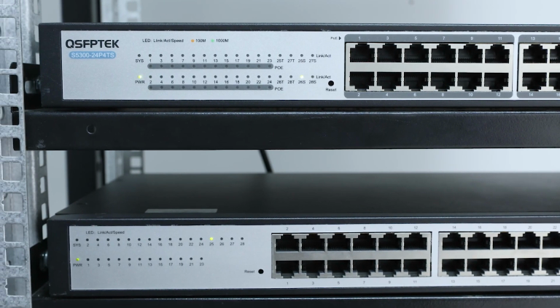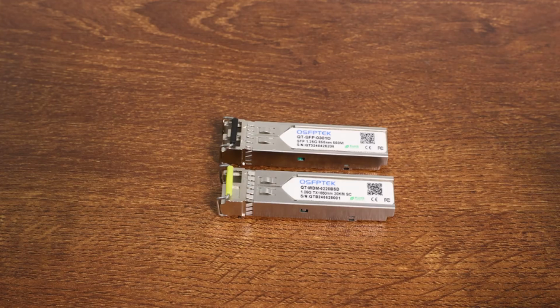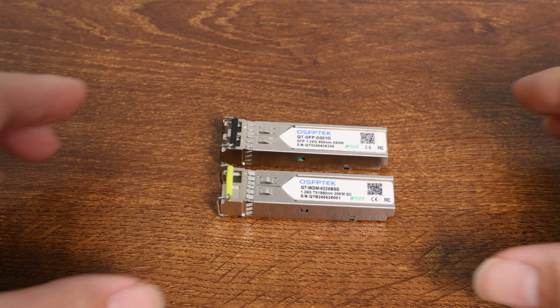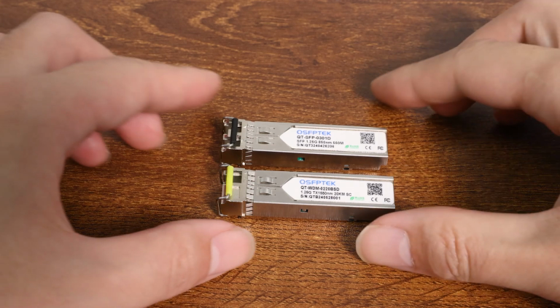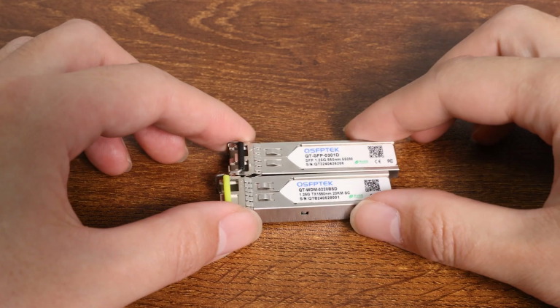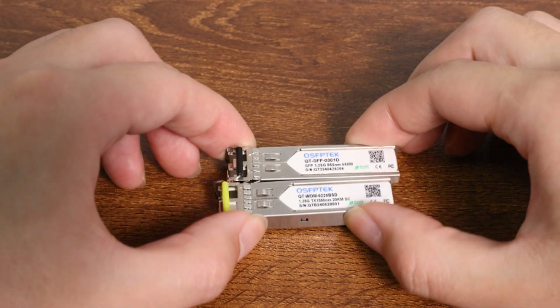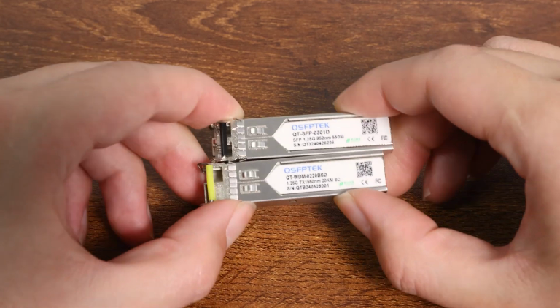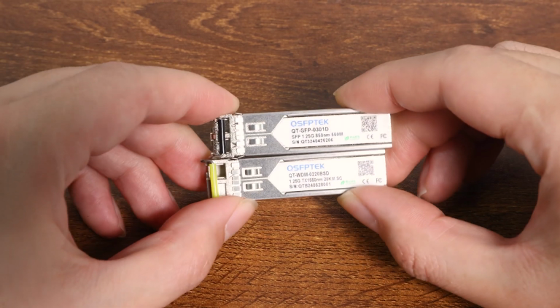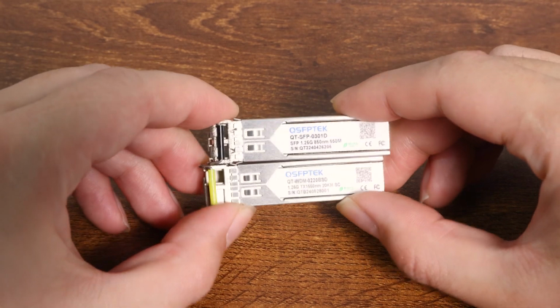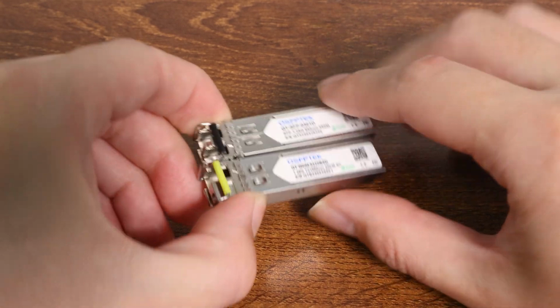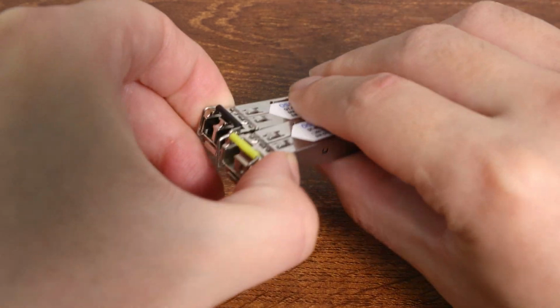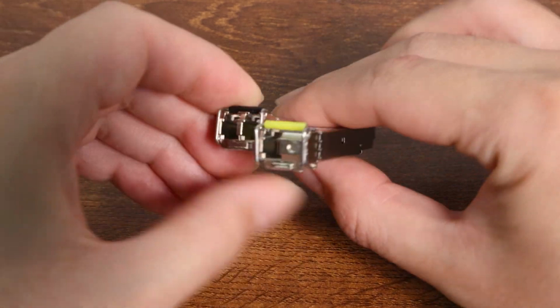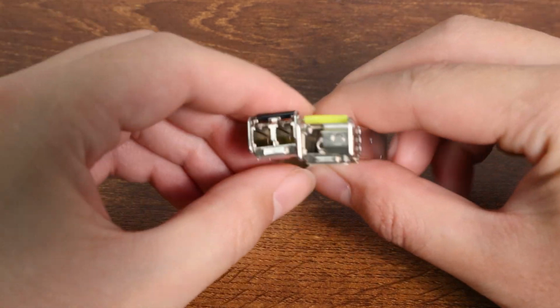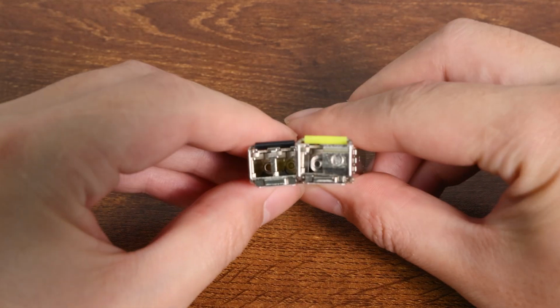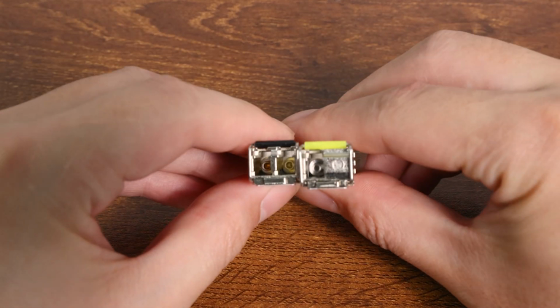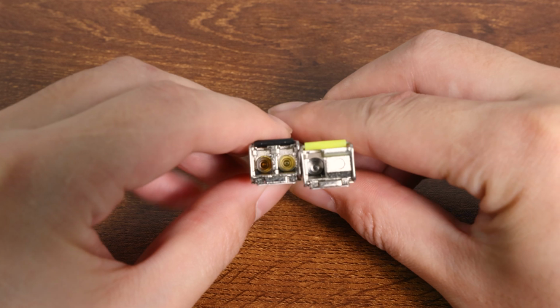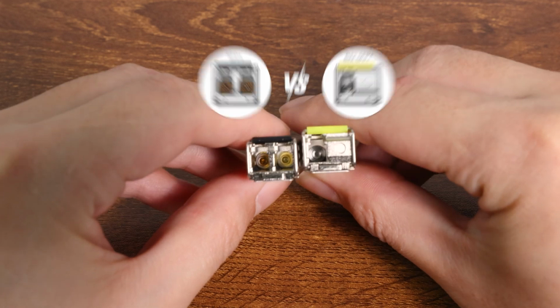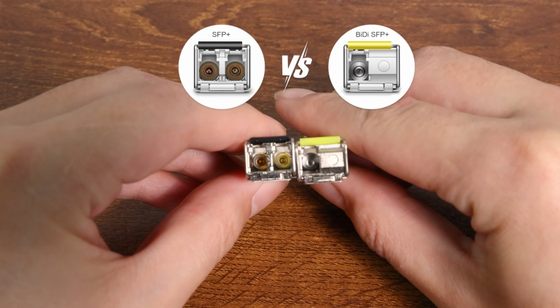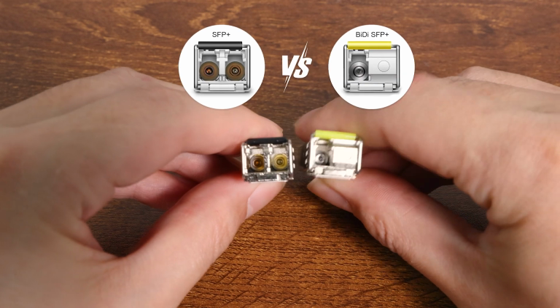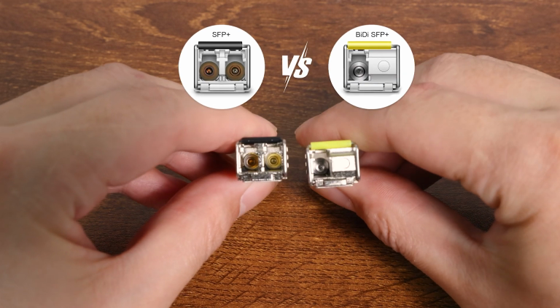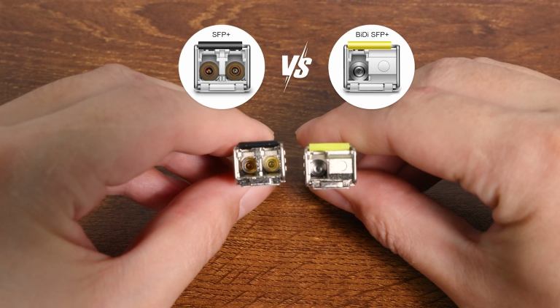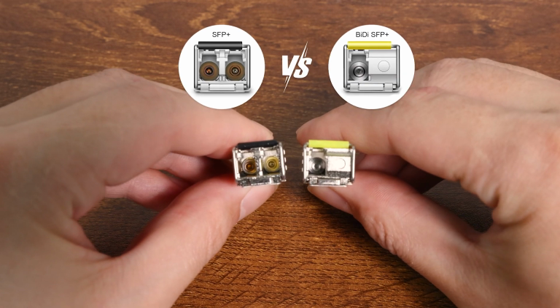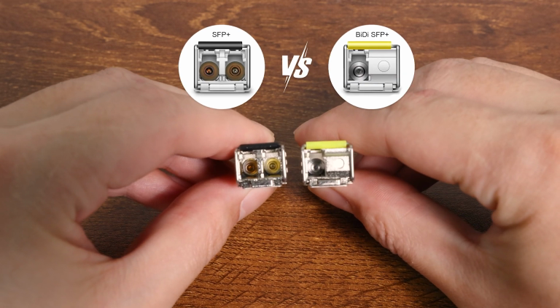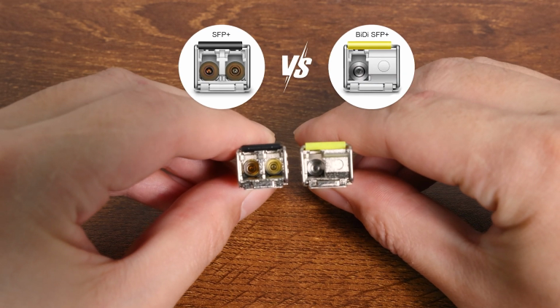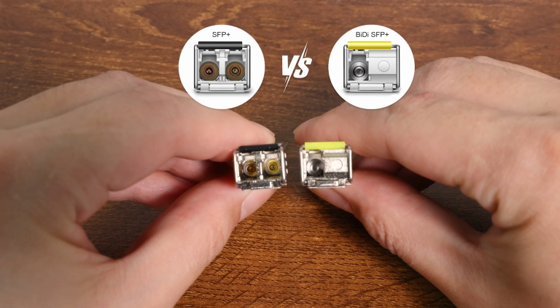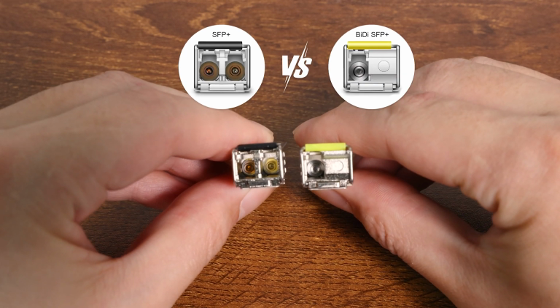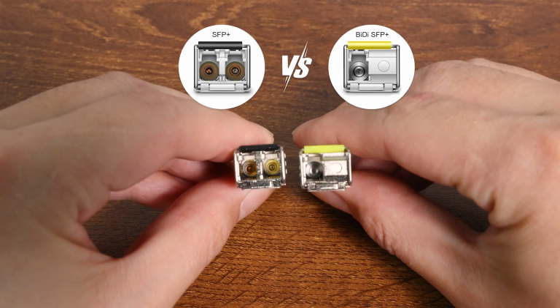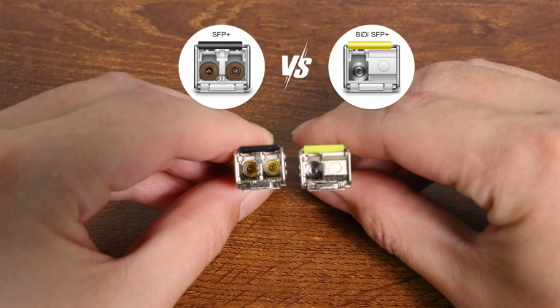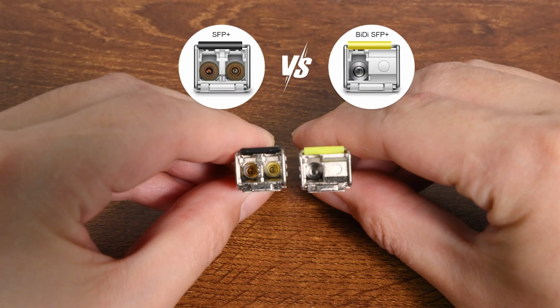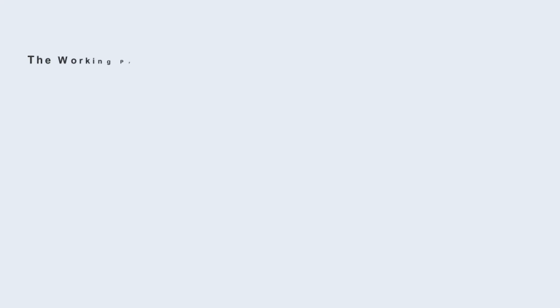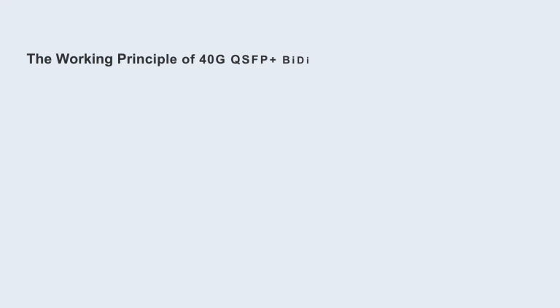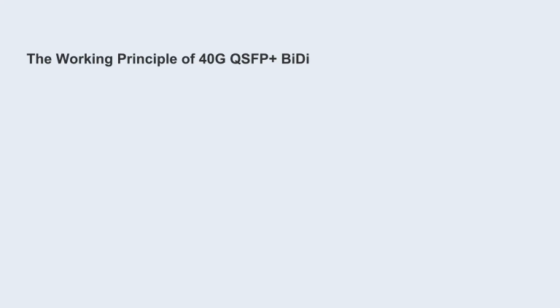When purchasing, there are many types of BIDI transceivers to choose from. Compared with the two ports of traditional transceivers, most BIDI transceivers have only one port. But there are exceptions.